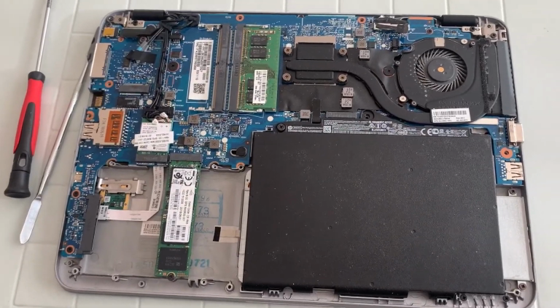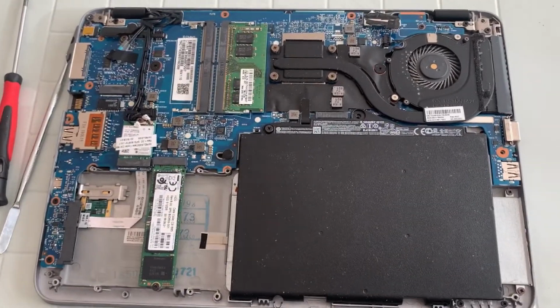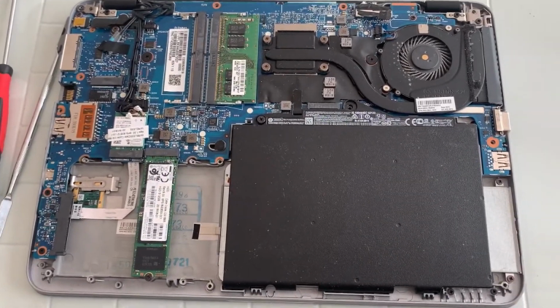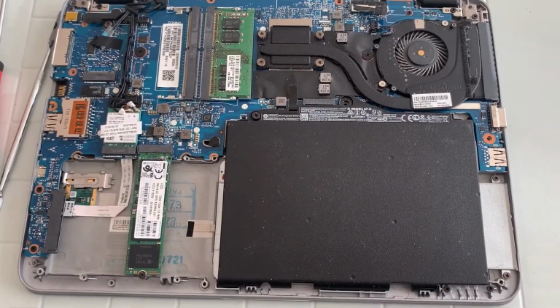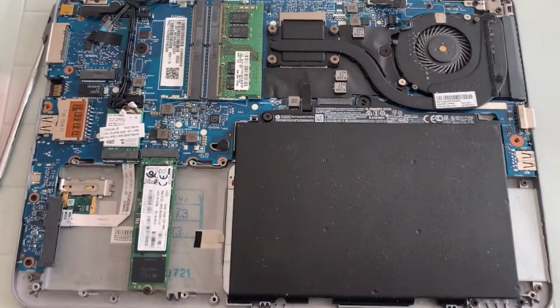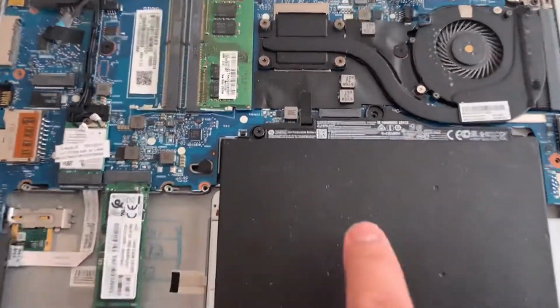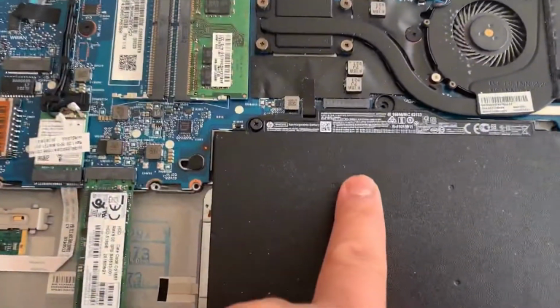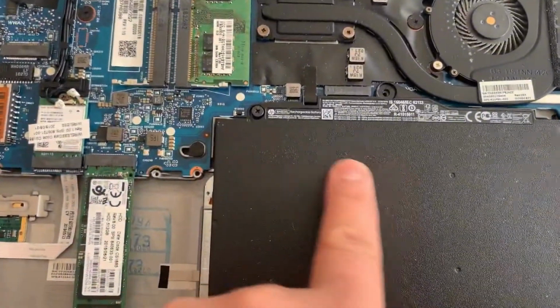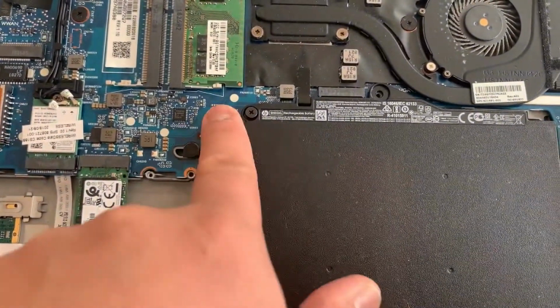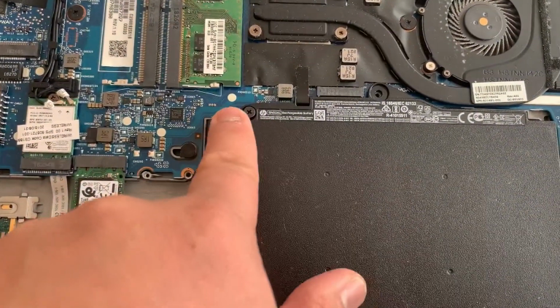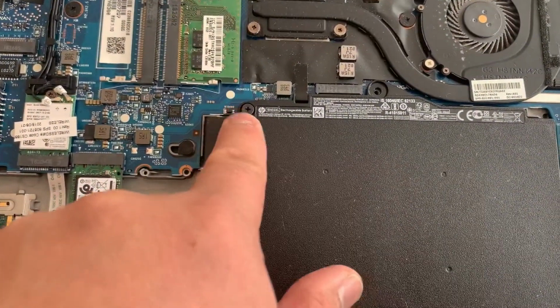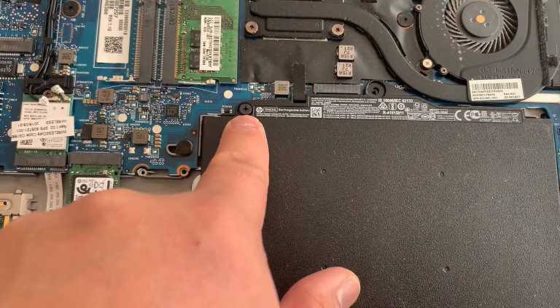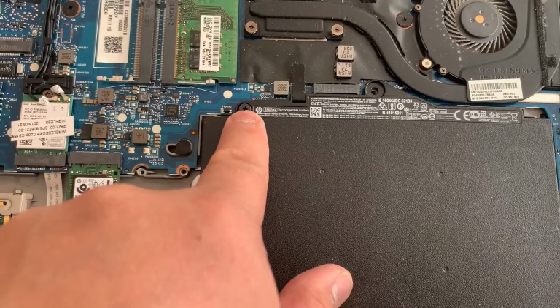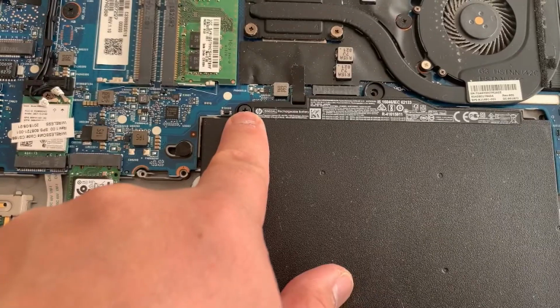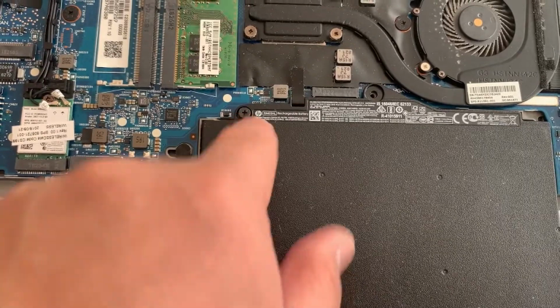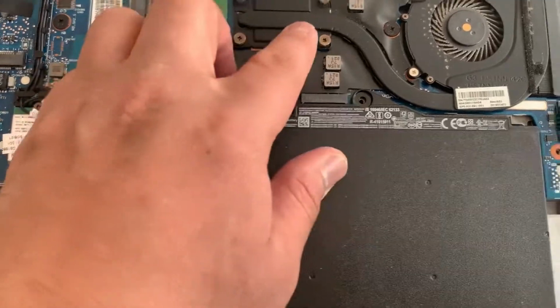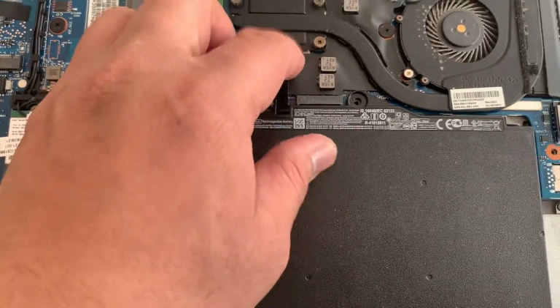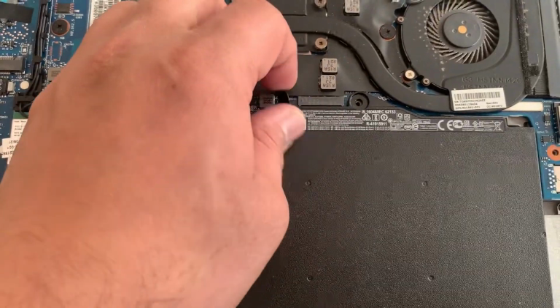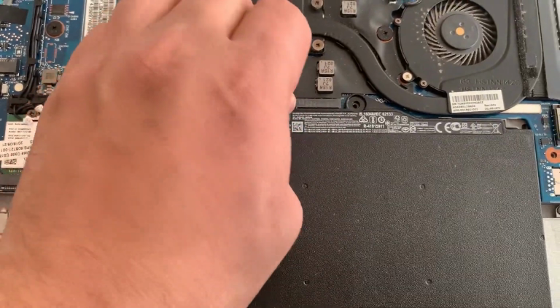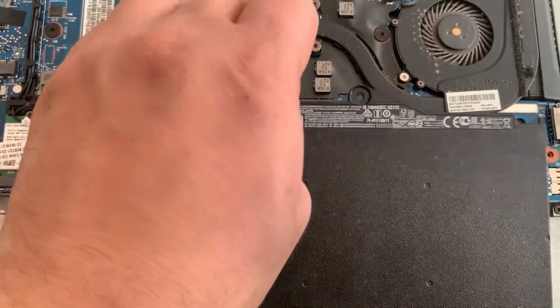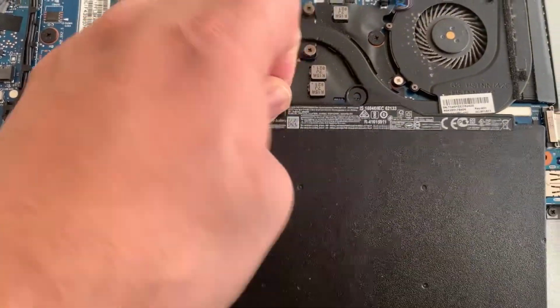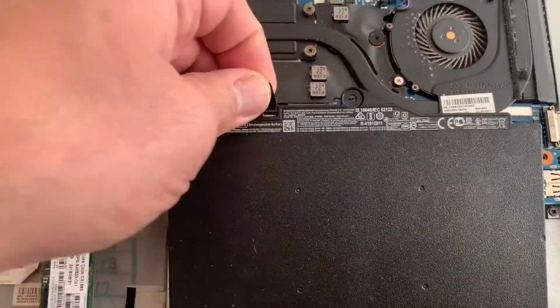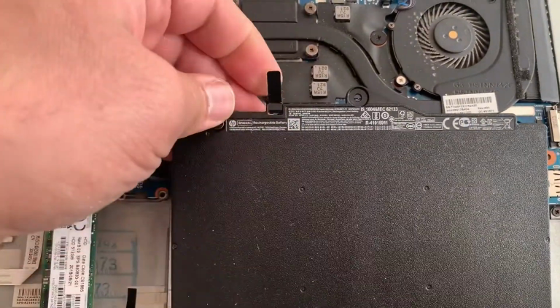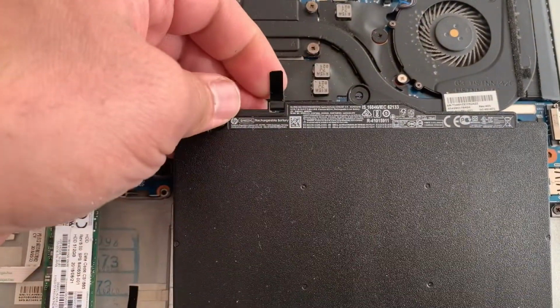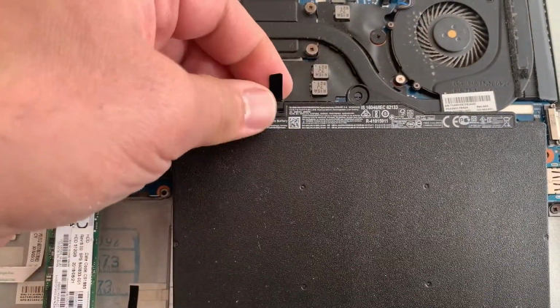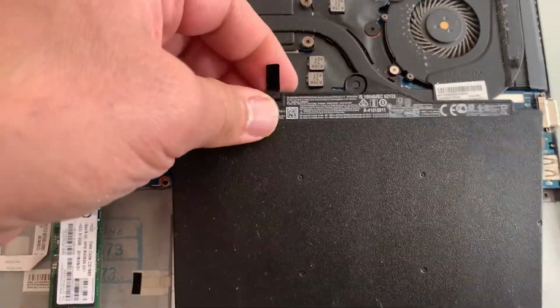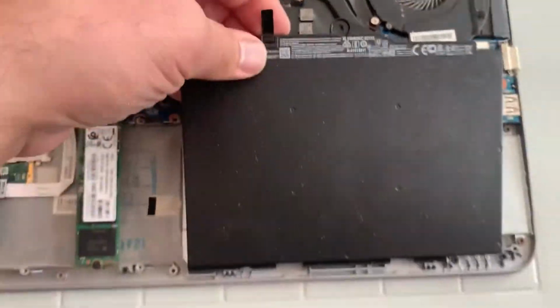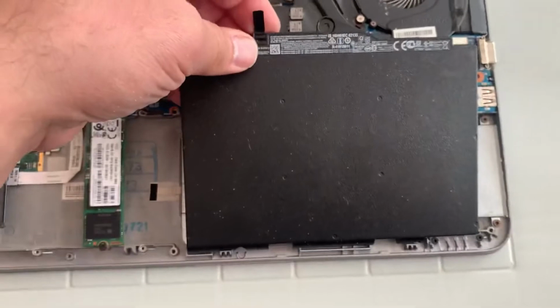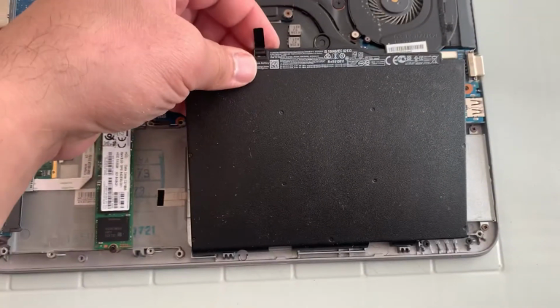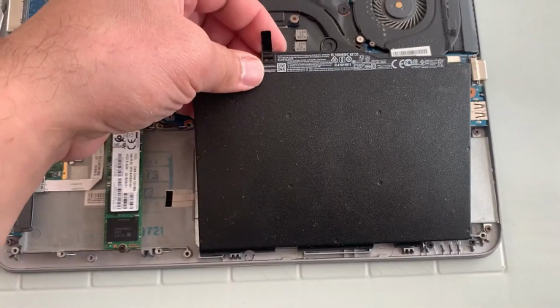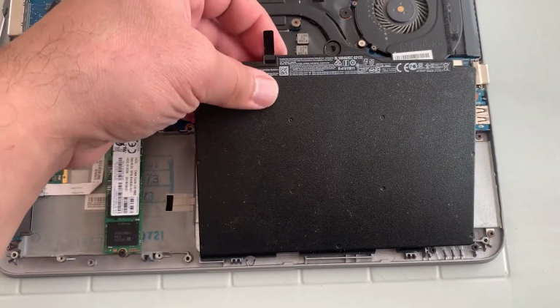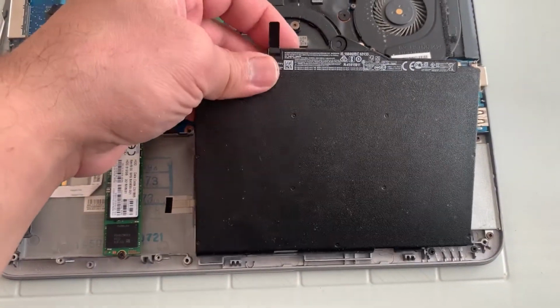What you need to do now is undo this screw for the battery, and then take it out from here and lift up.